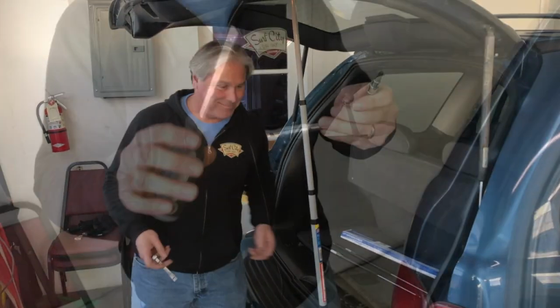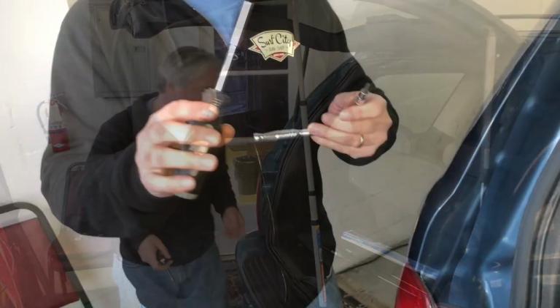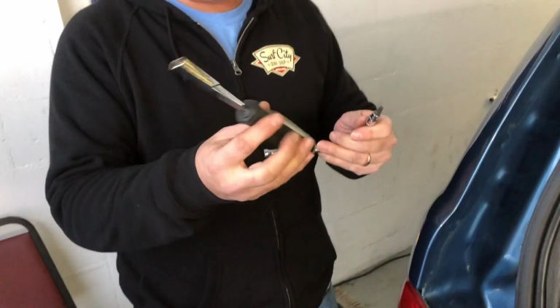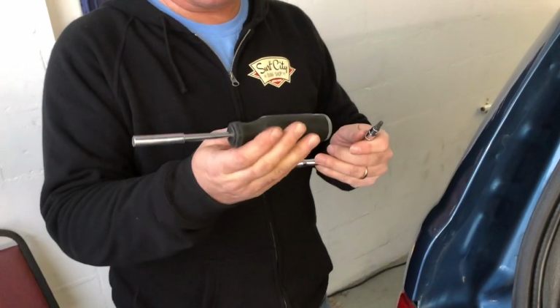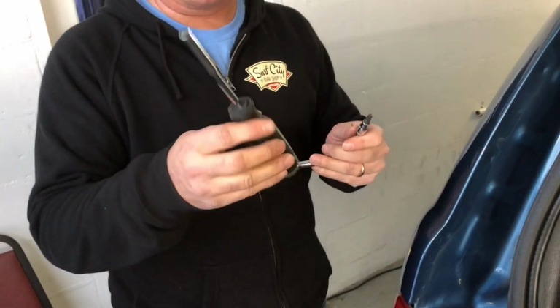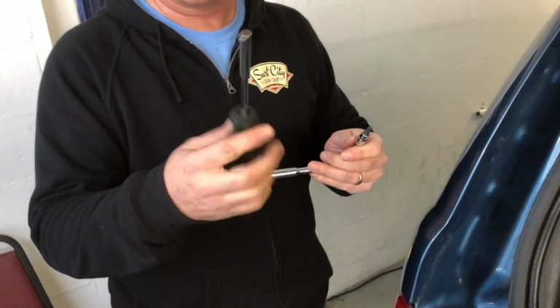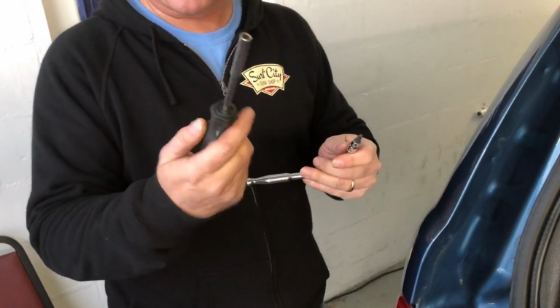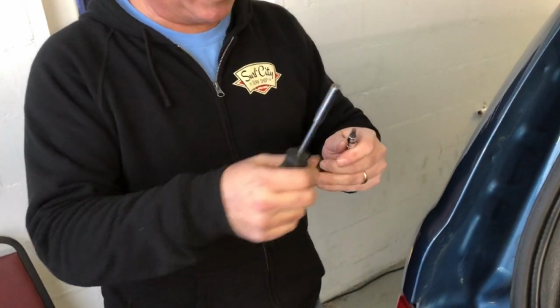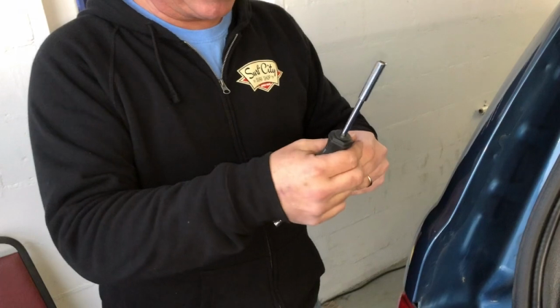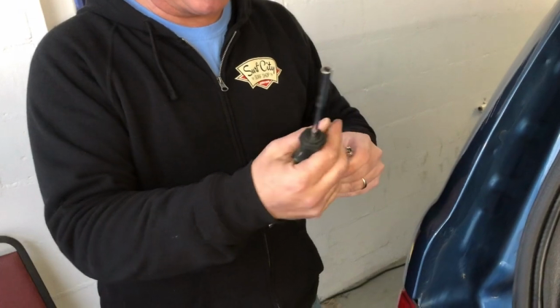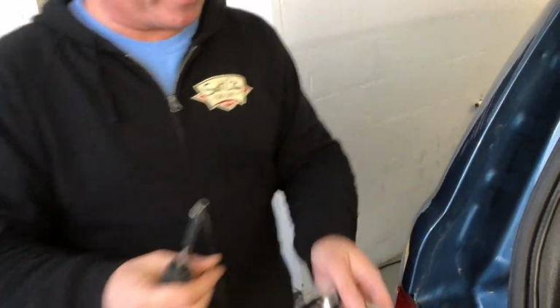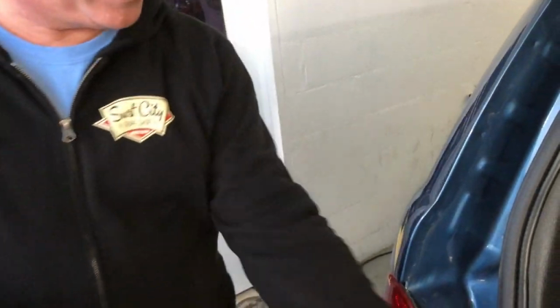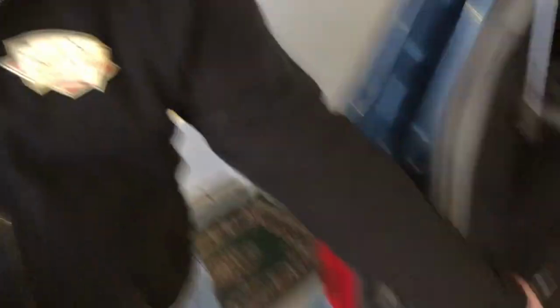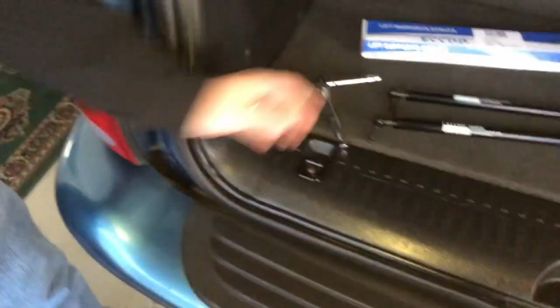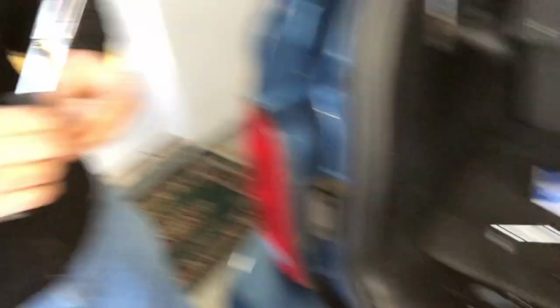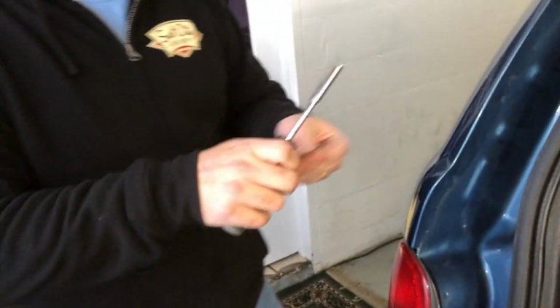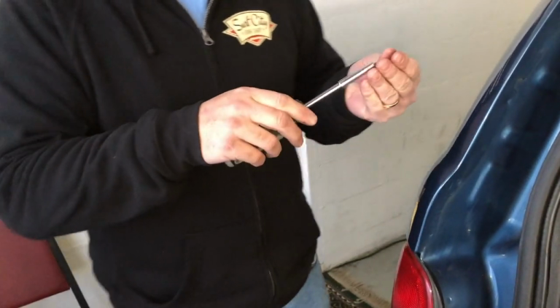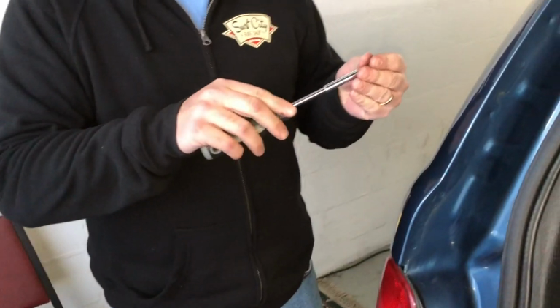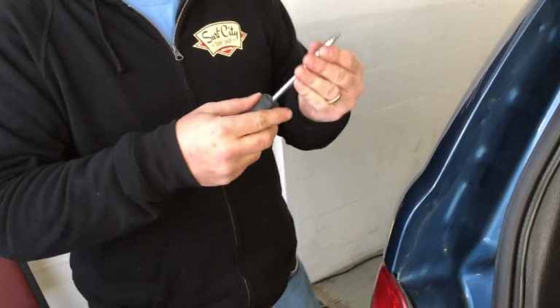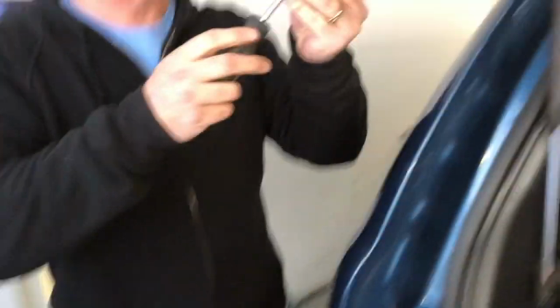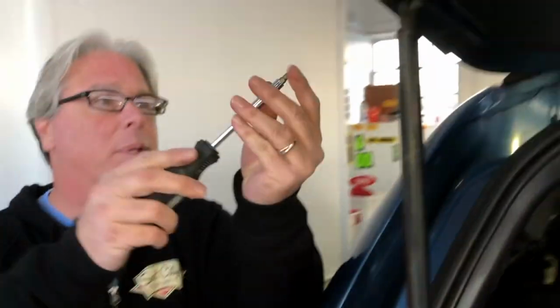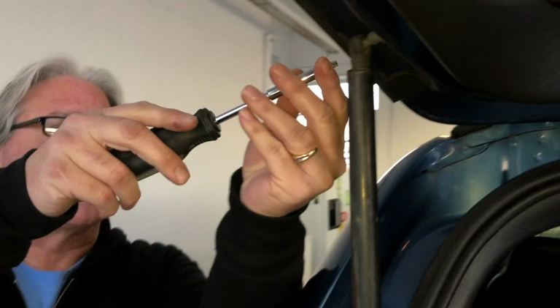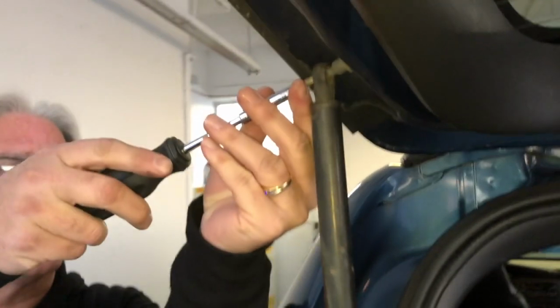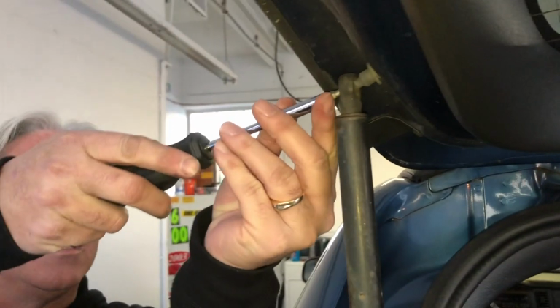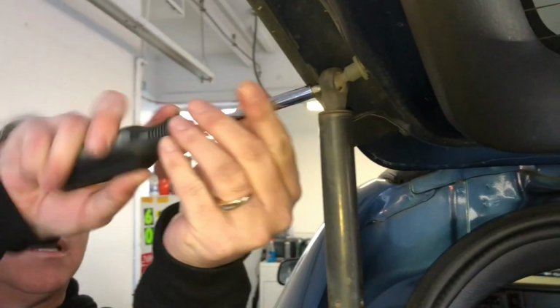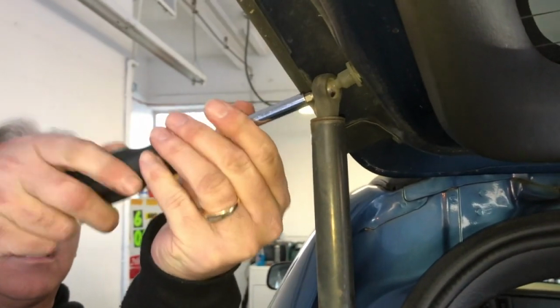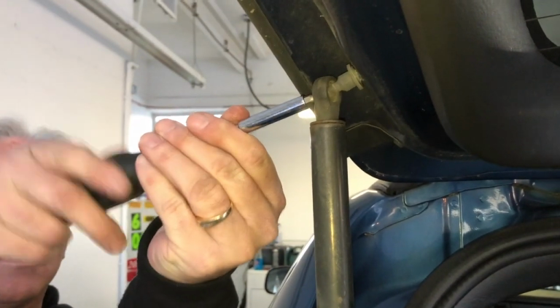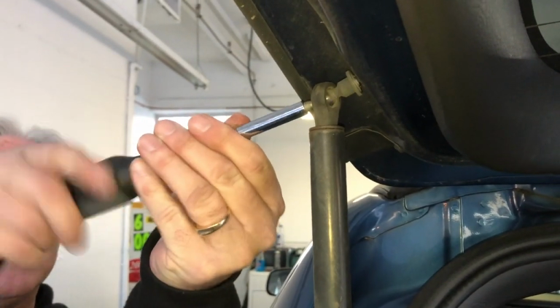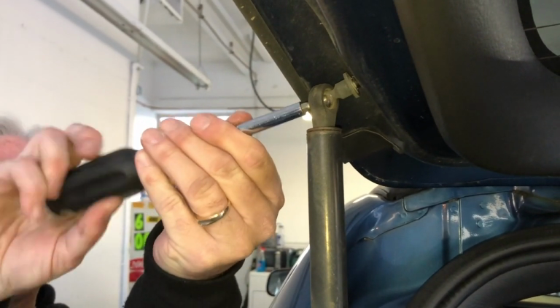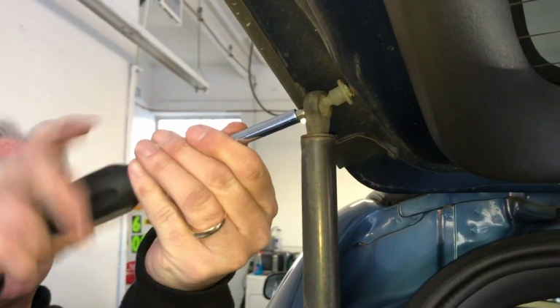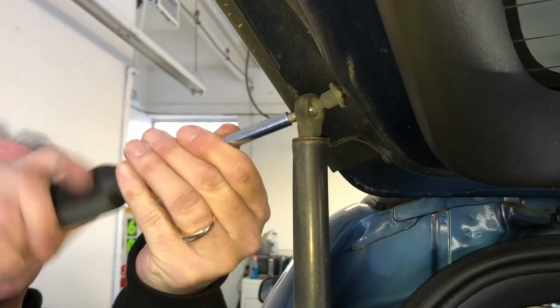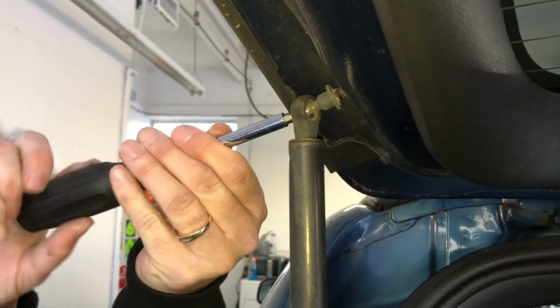For the top part we happen to have a channel lock screwdriver, so we're going to take our bit out of this and put it down — it just gives us a little bit more room to unscrew this.